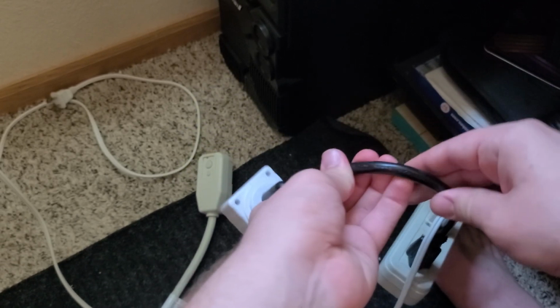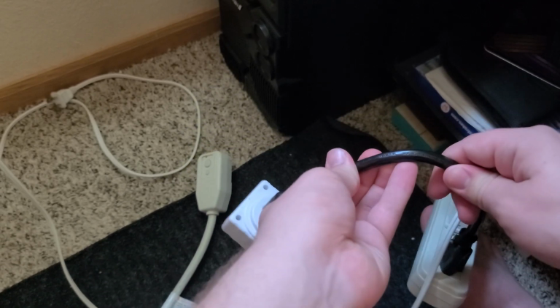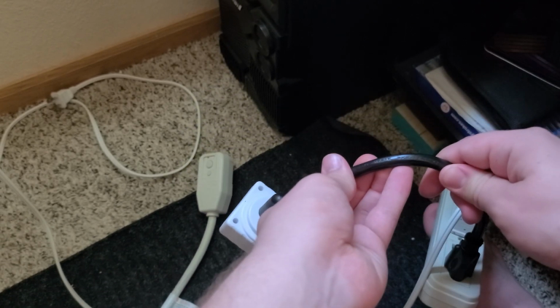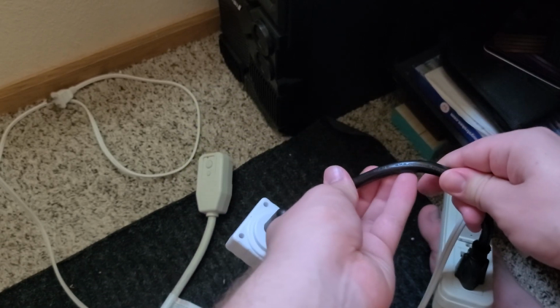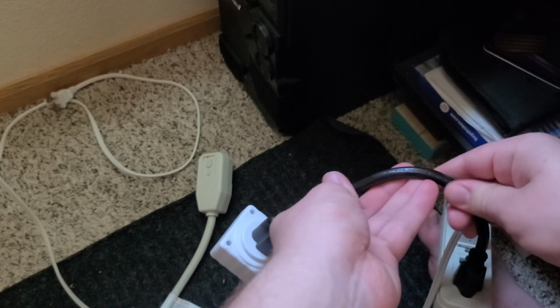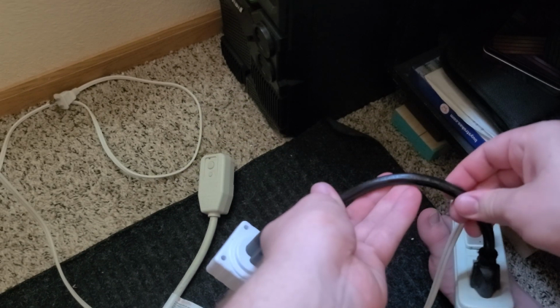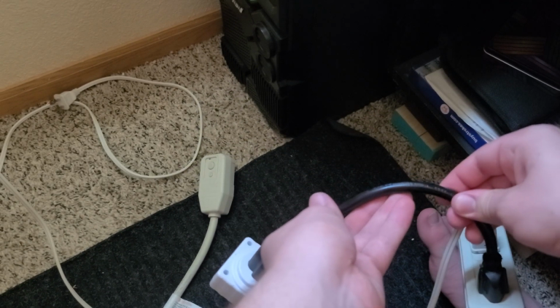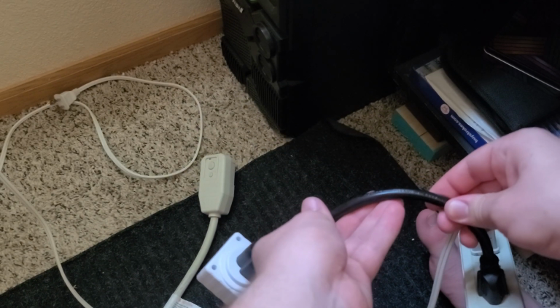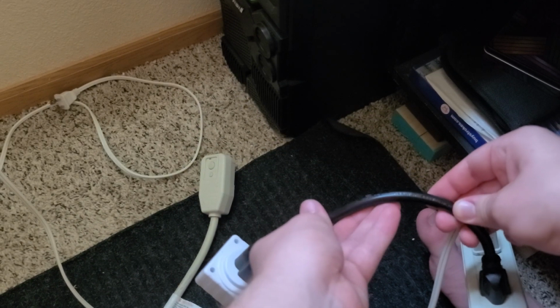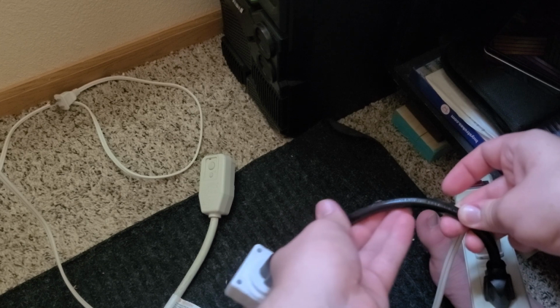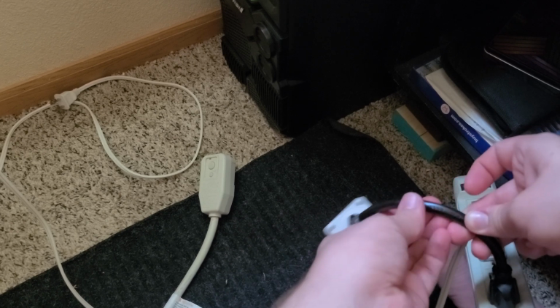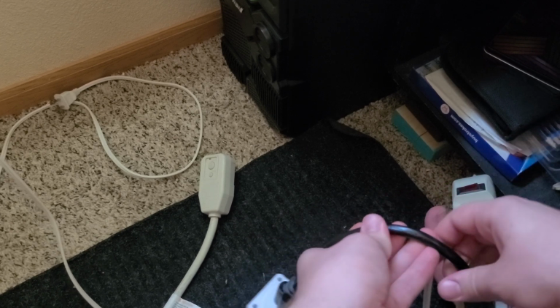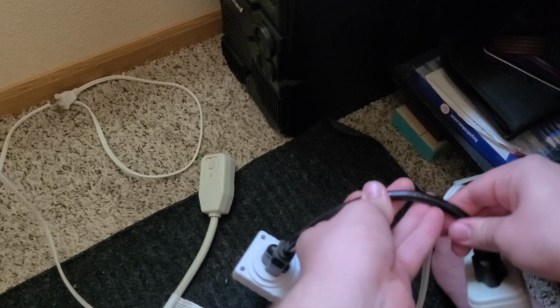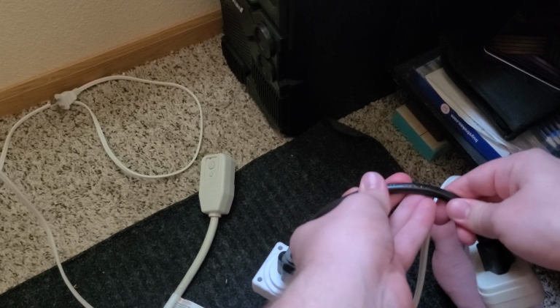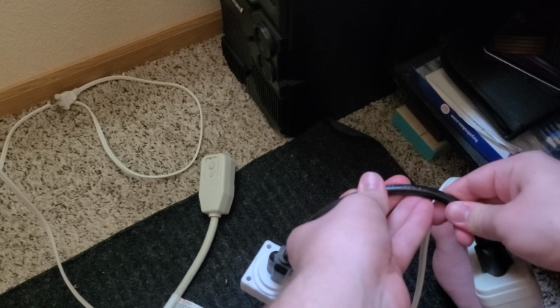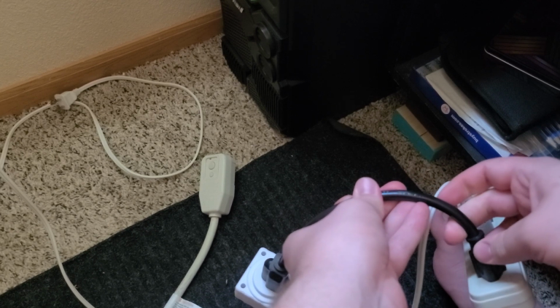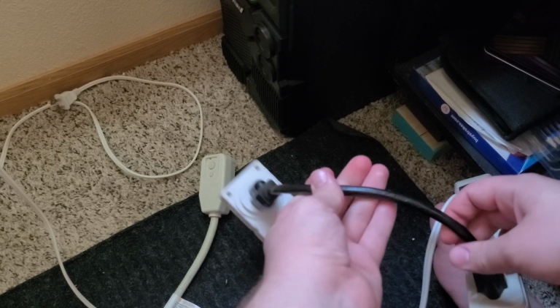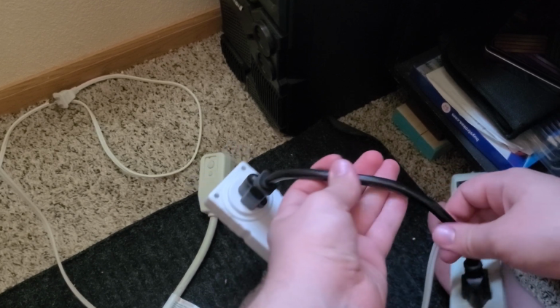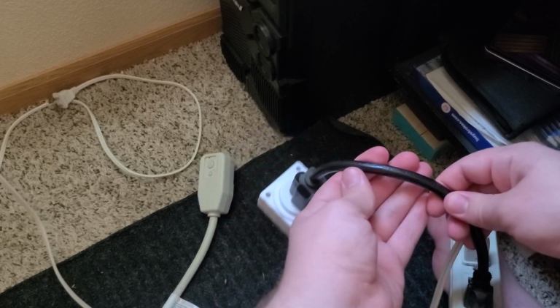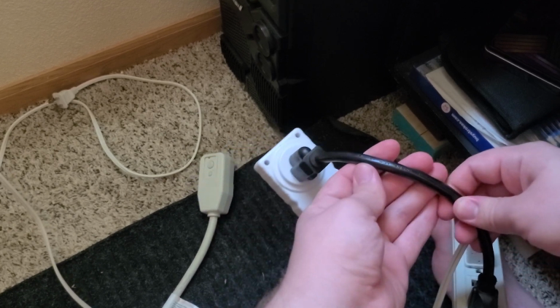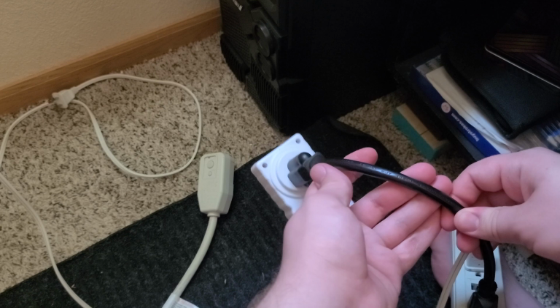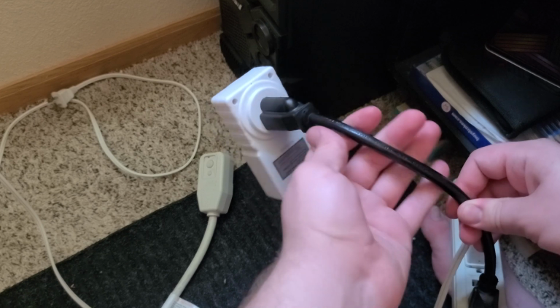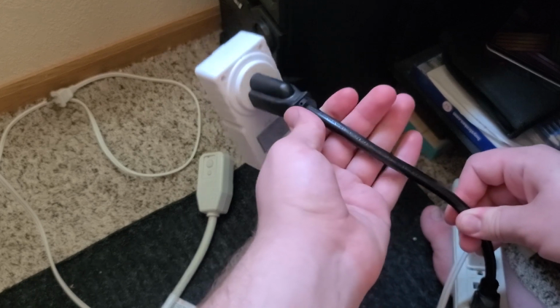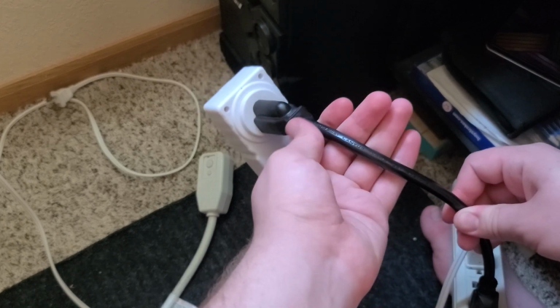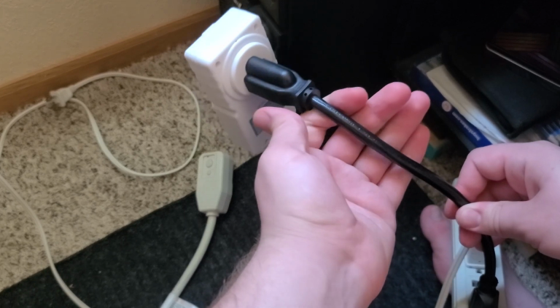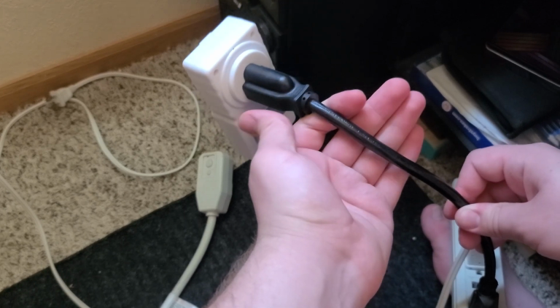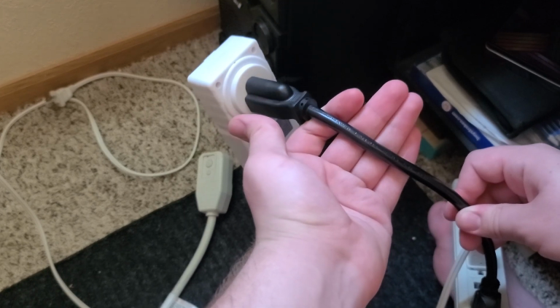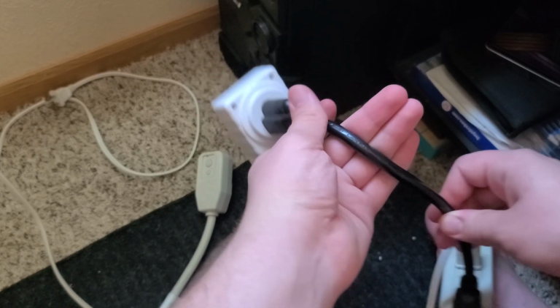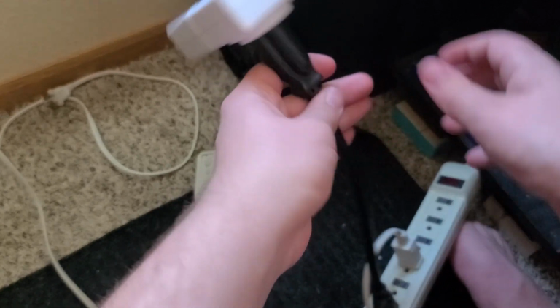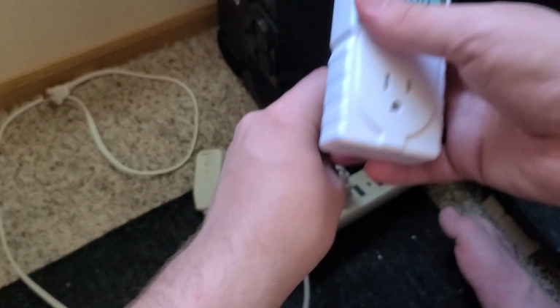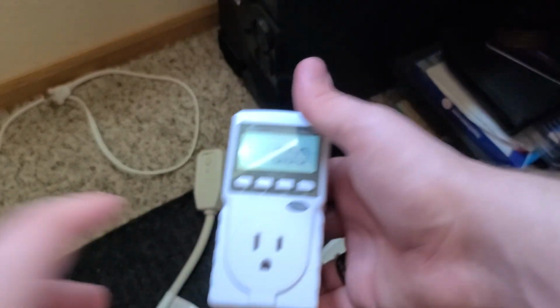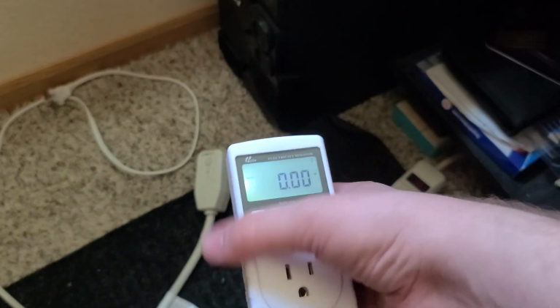This is a 200-volt wire. I don't see a gauge rating — oh, it's a 14 gauge, so a 15-amp wire.